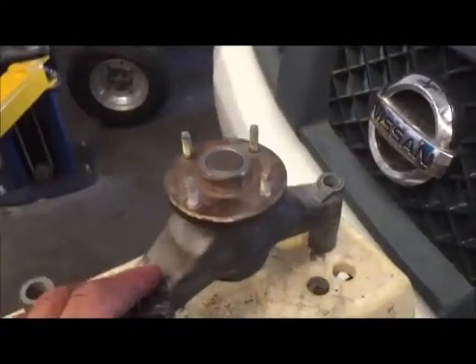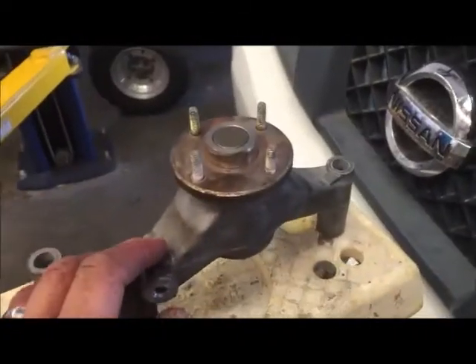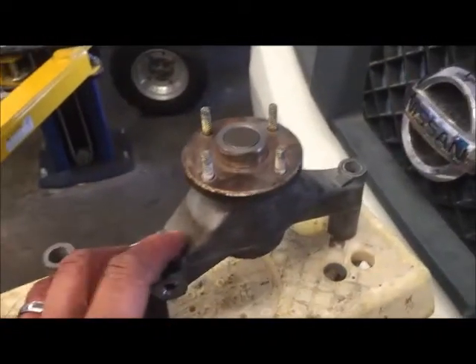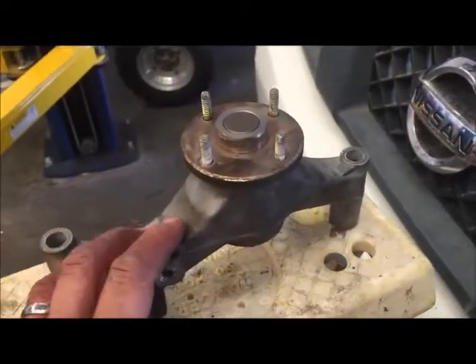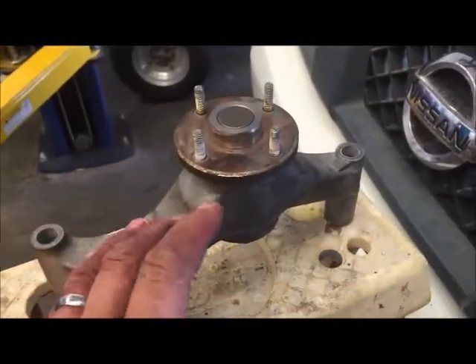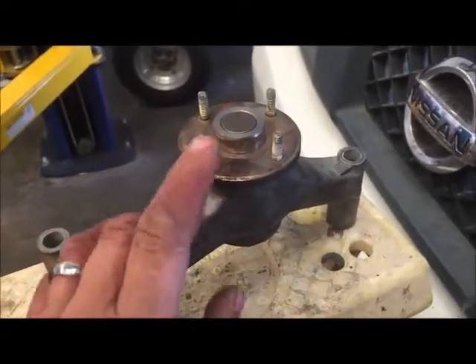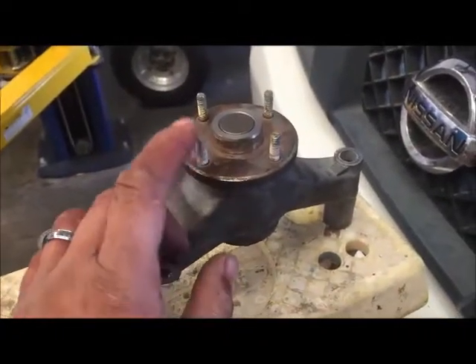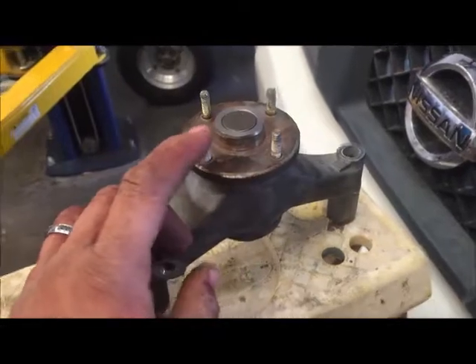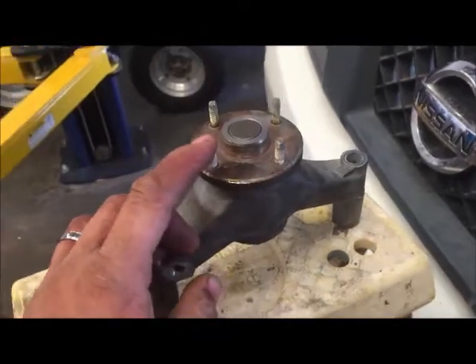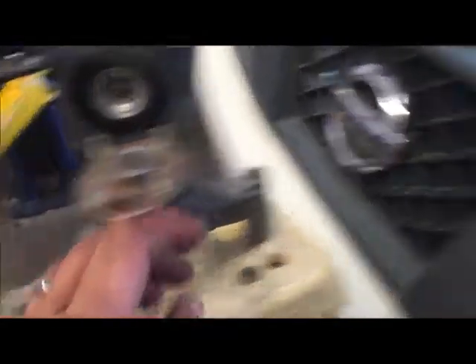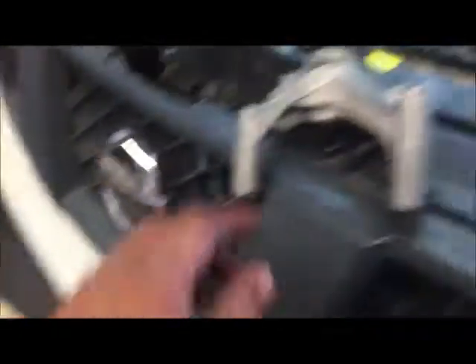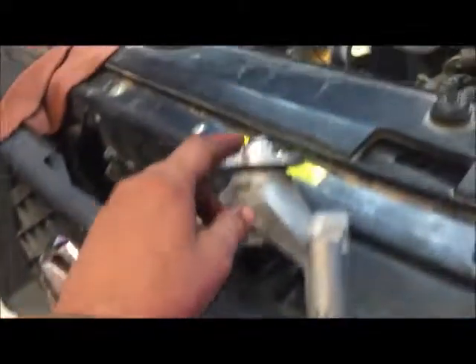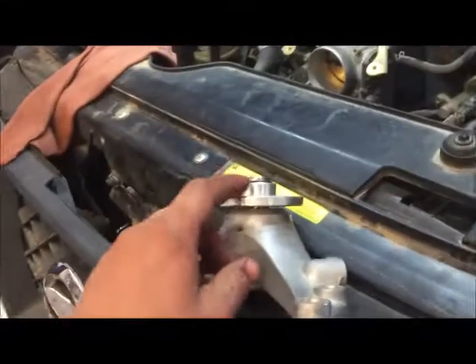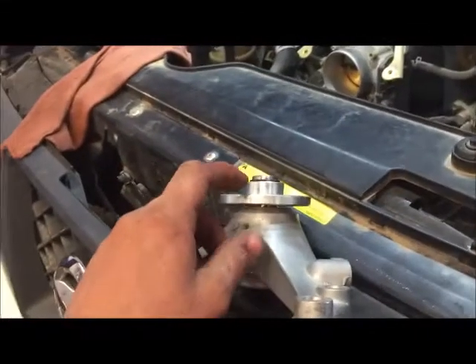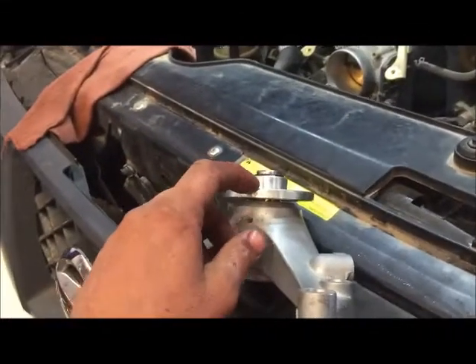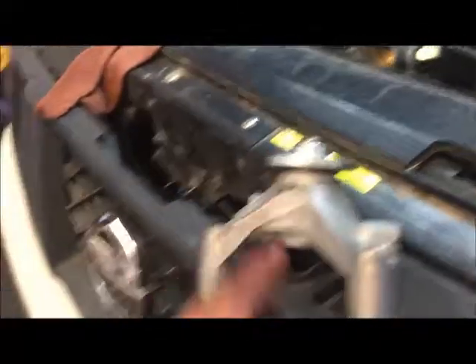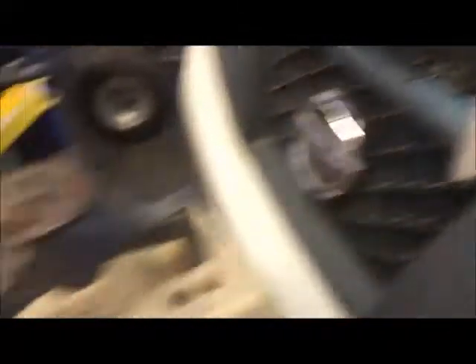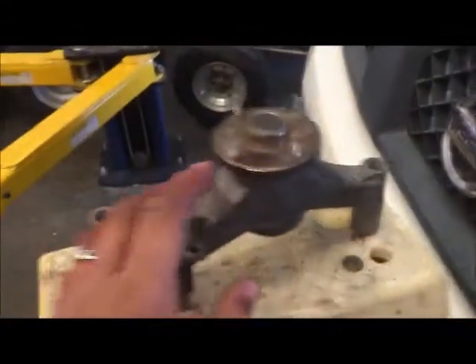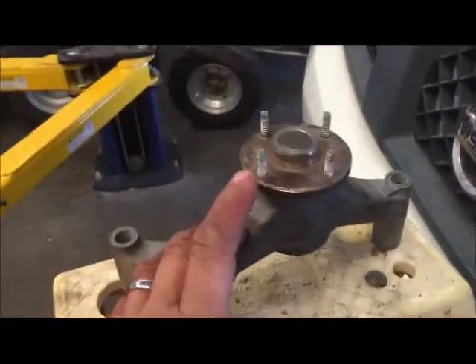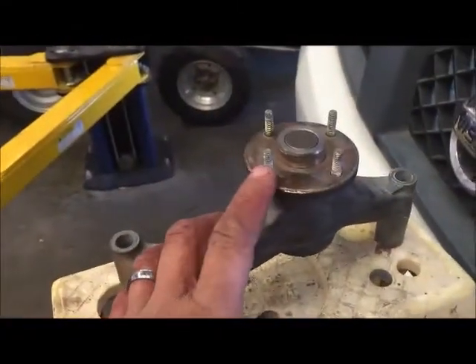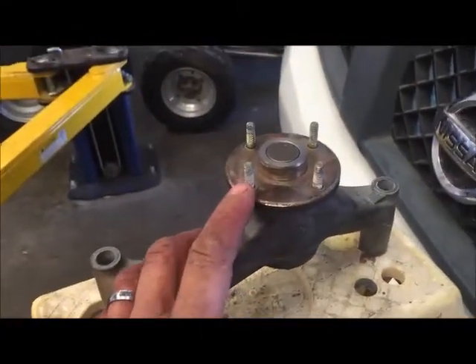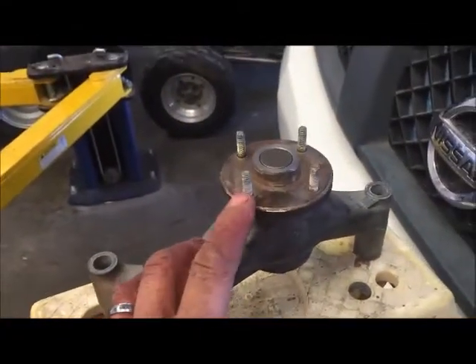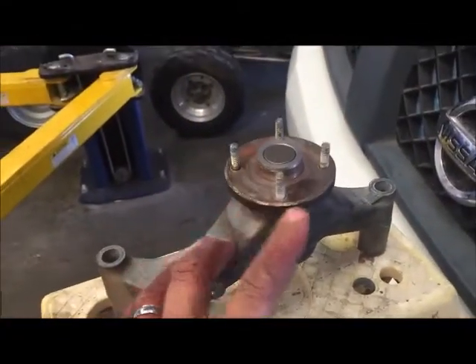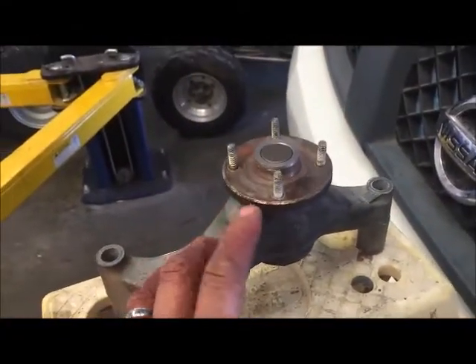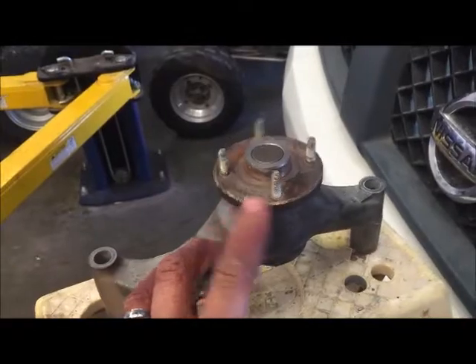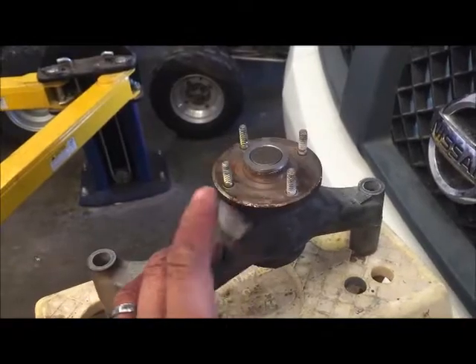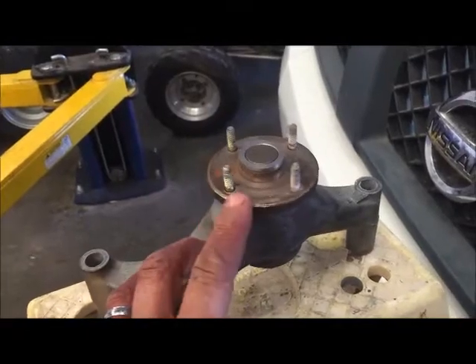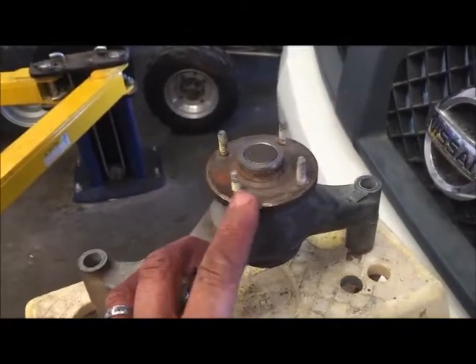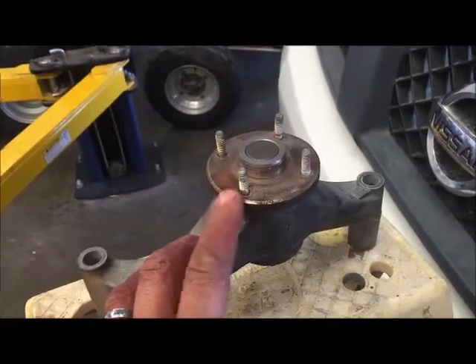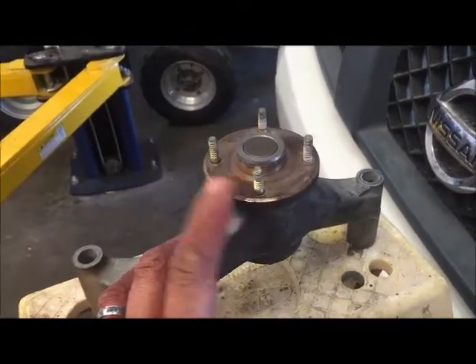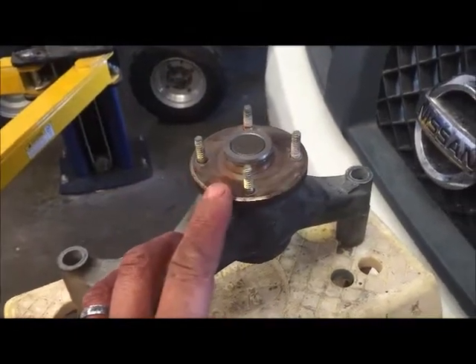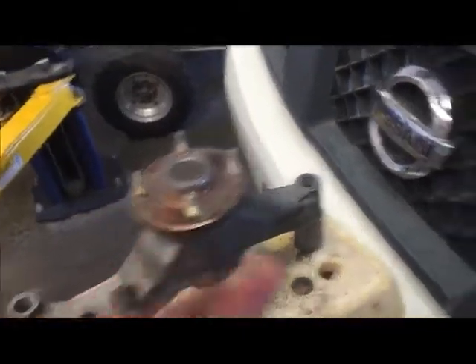Okay guys, so we're working on a Nissan Titan here. We've got a cooling fan bracket assembly — we need to remove these studs and put them into this one. I want to show you a quick, easy way to pull these off without using a stud remover.